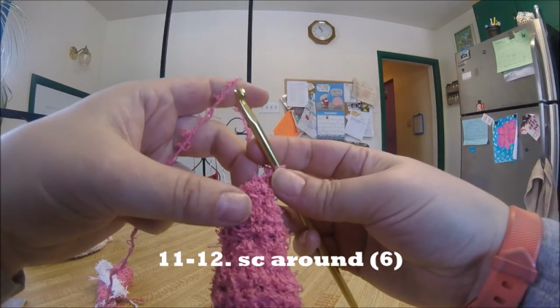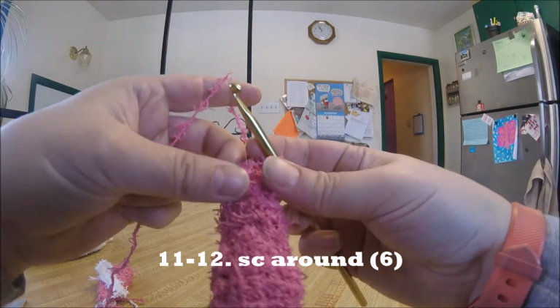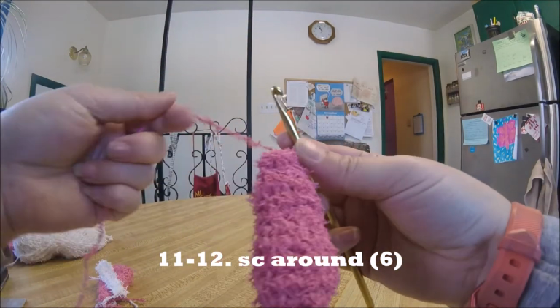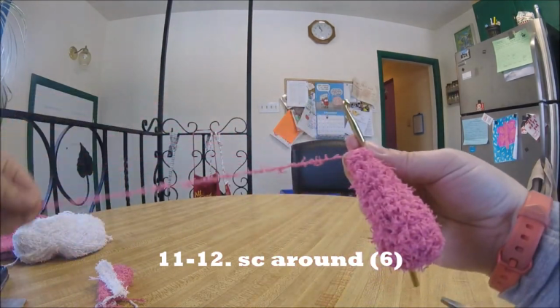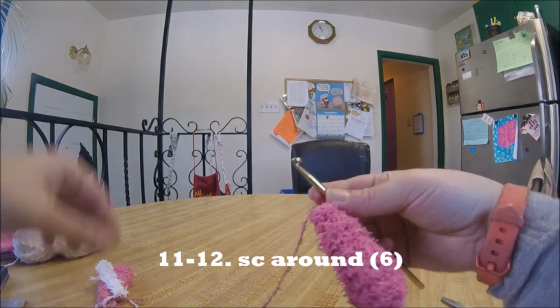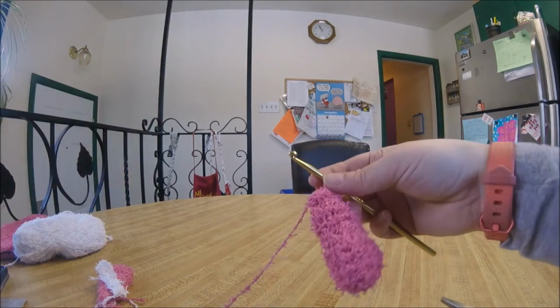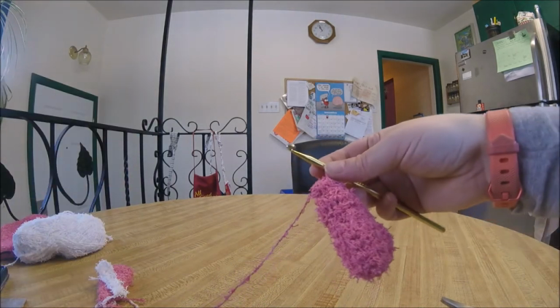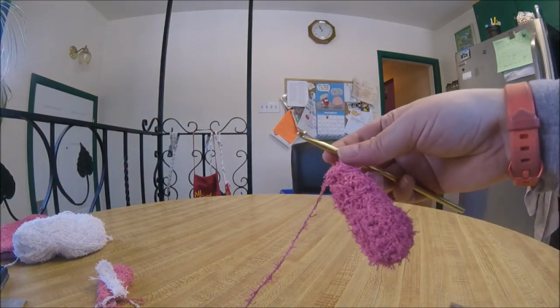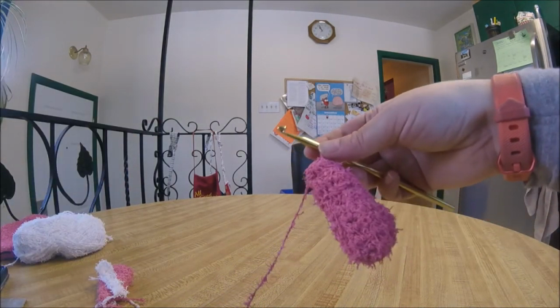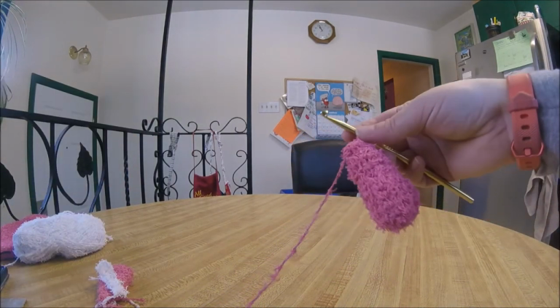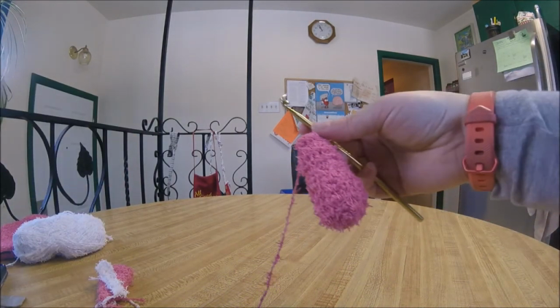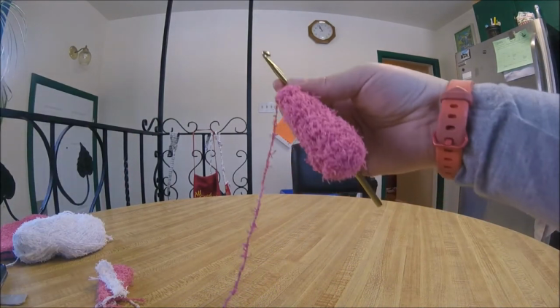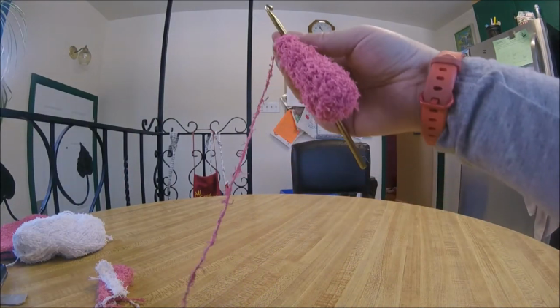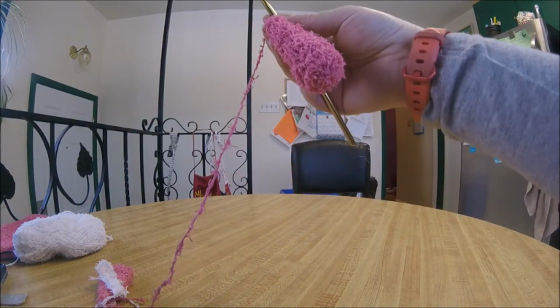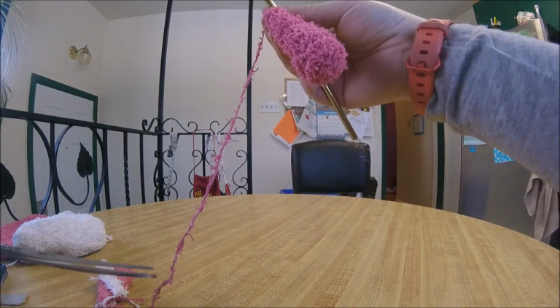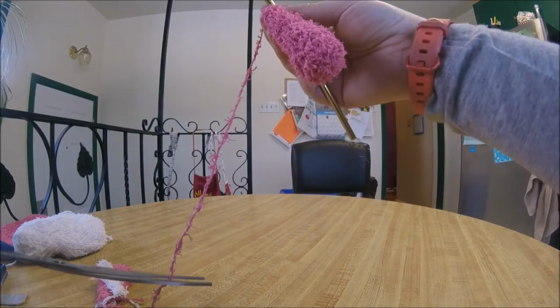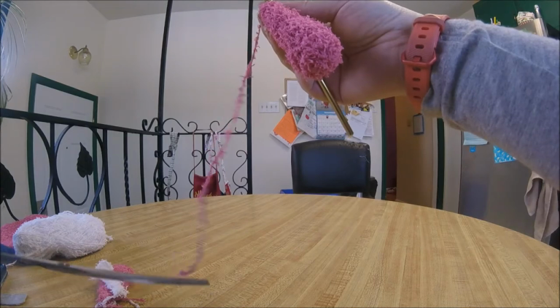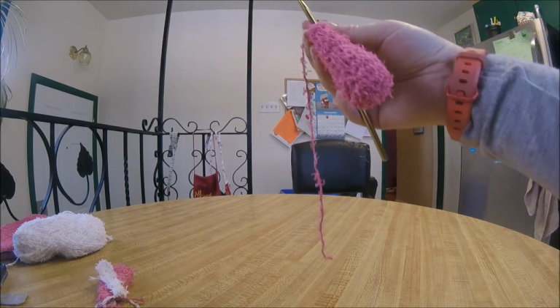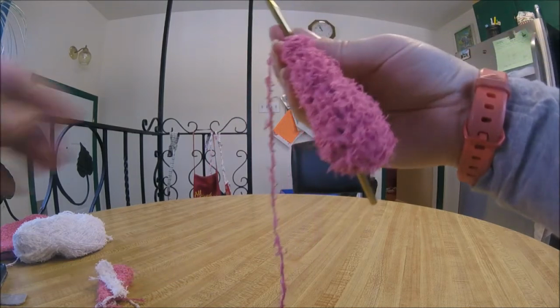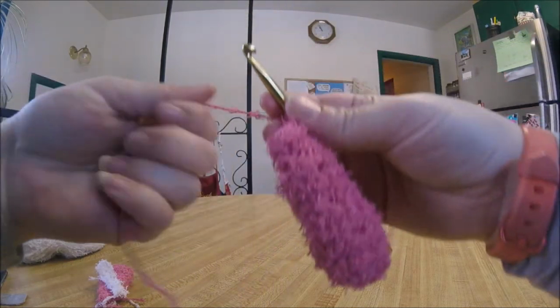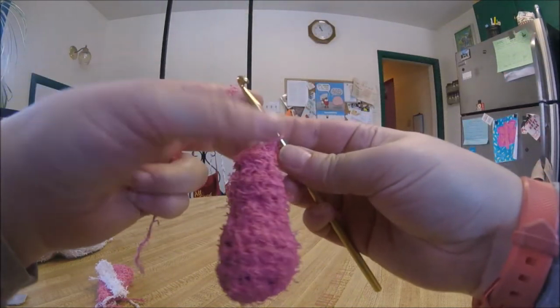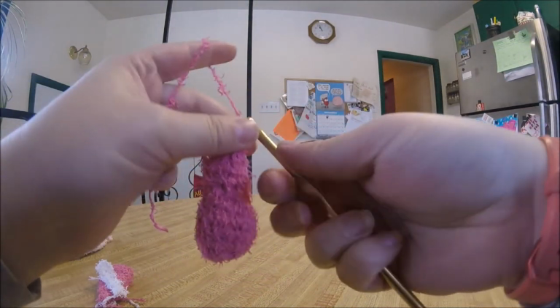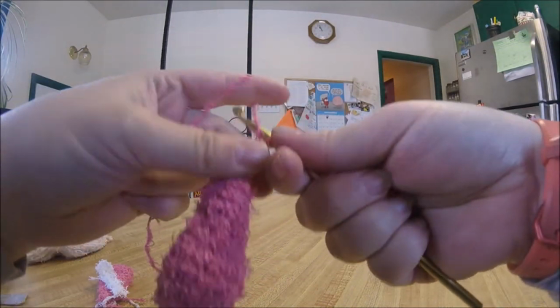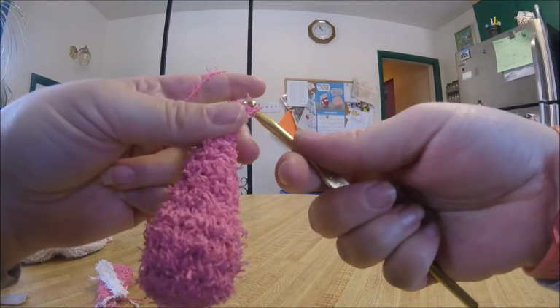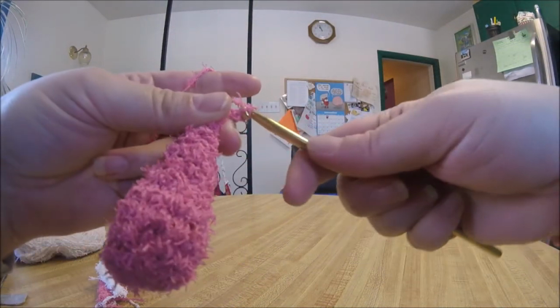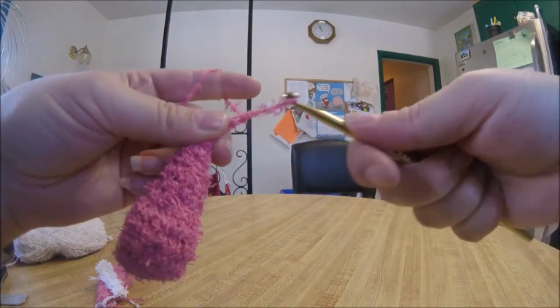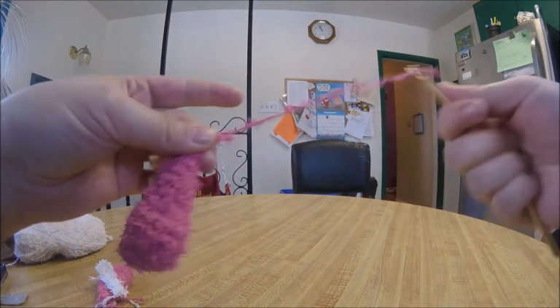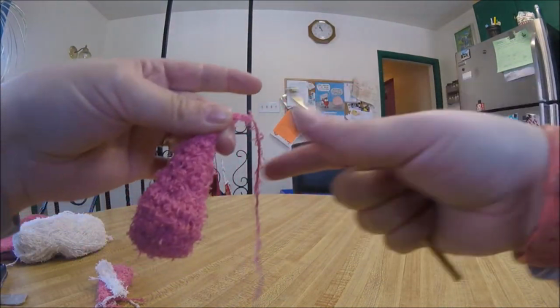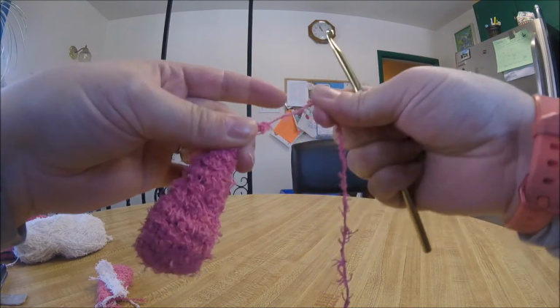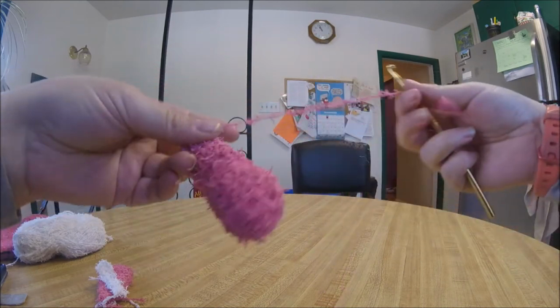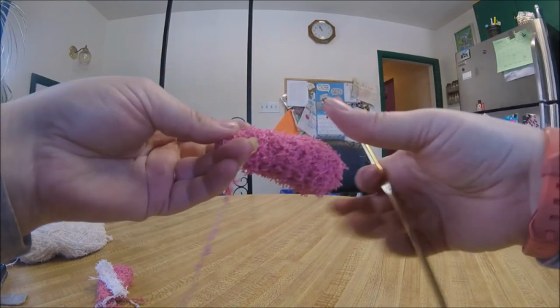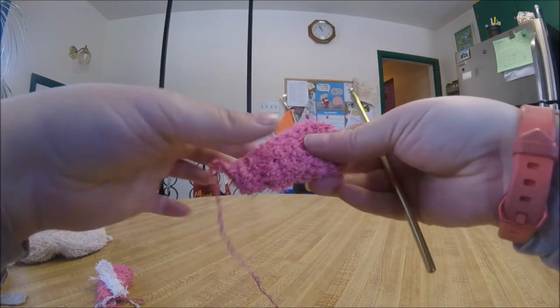We've gotten to the end of the two rows, so we are going to fasten off leaving a little bit of a tail to sew the ear on to our bunny.